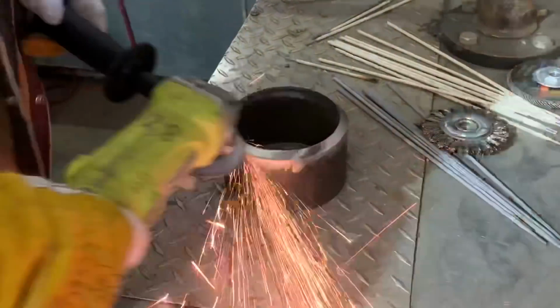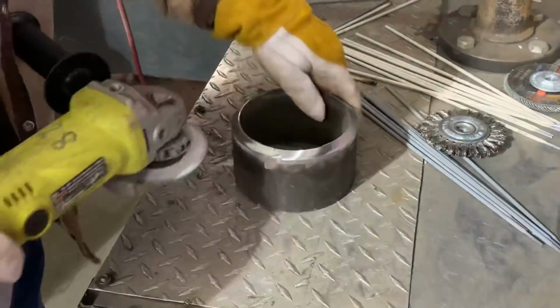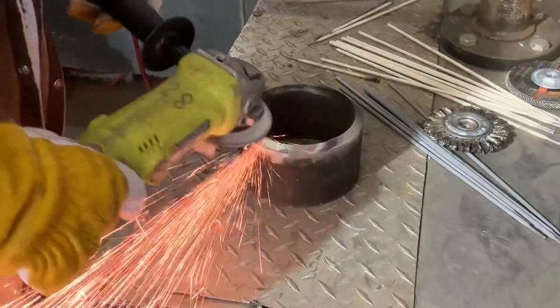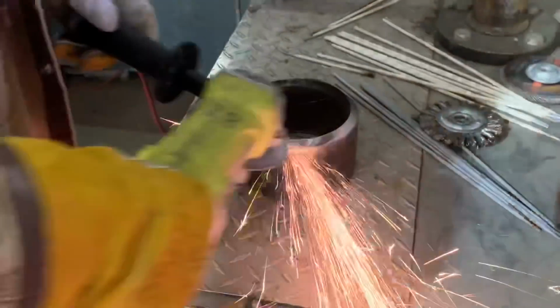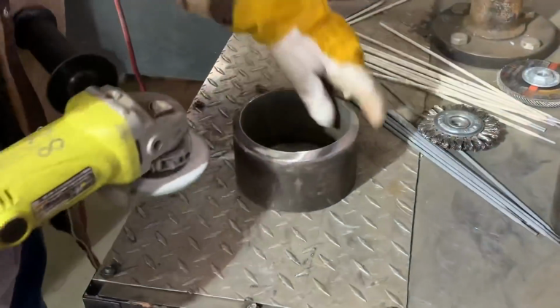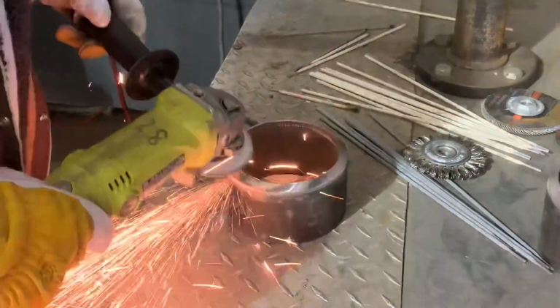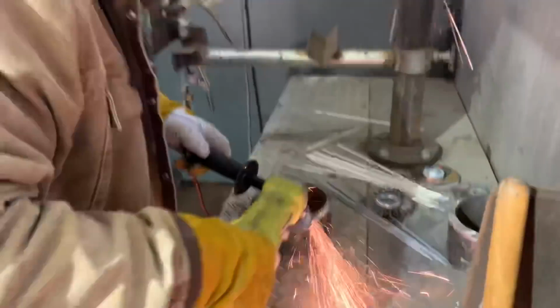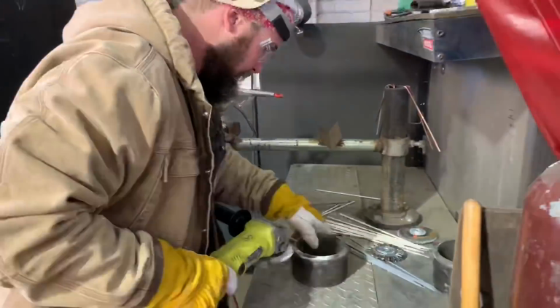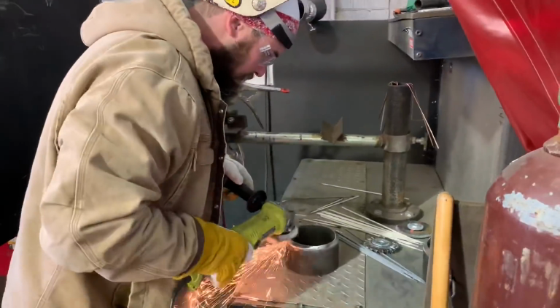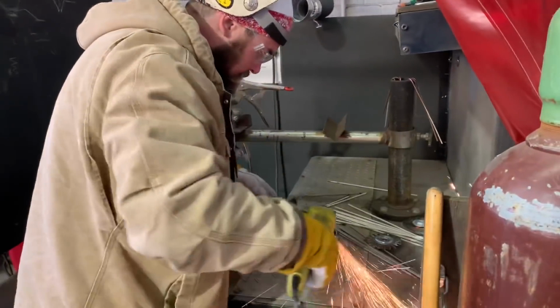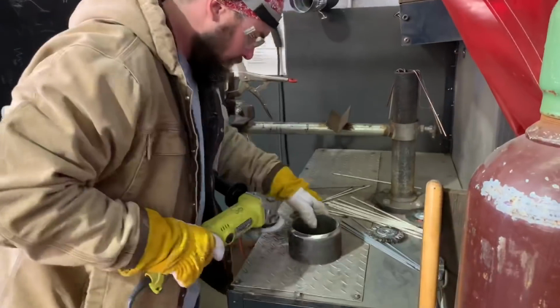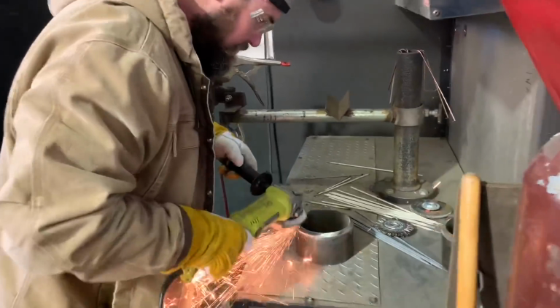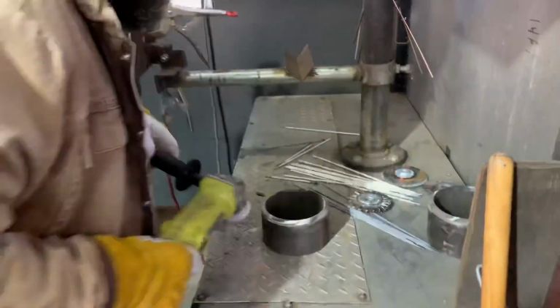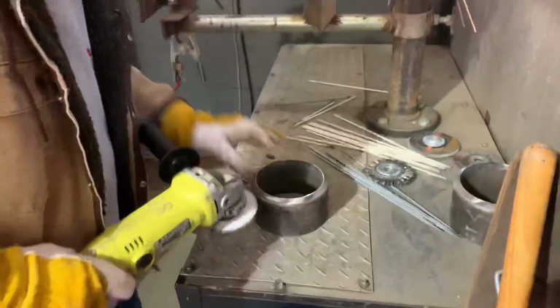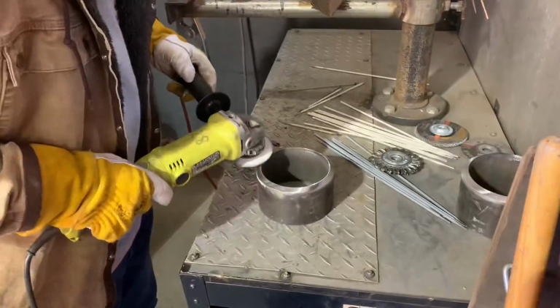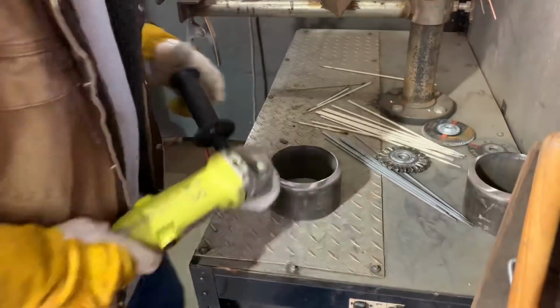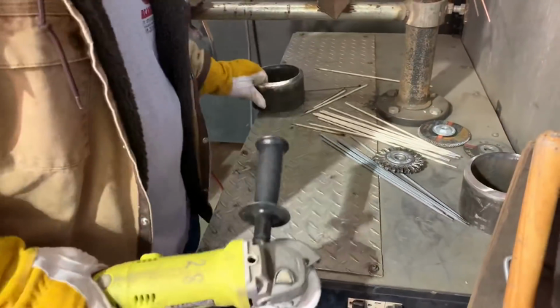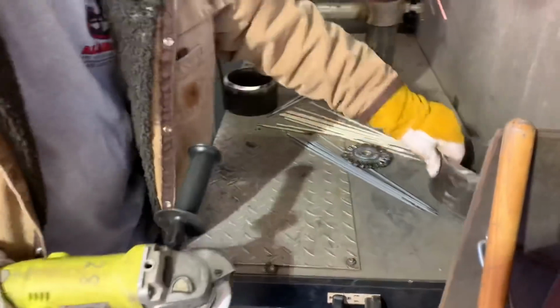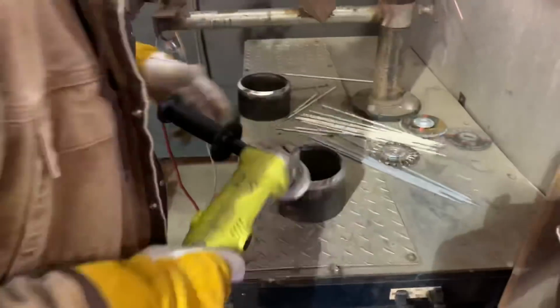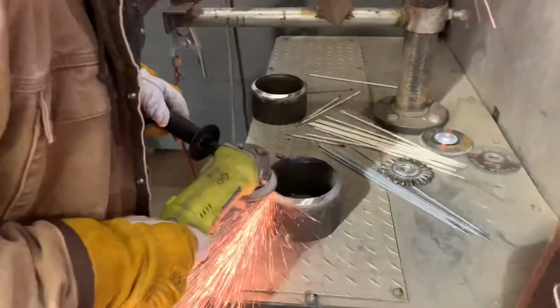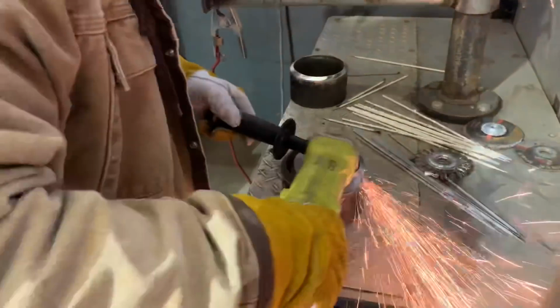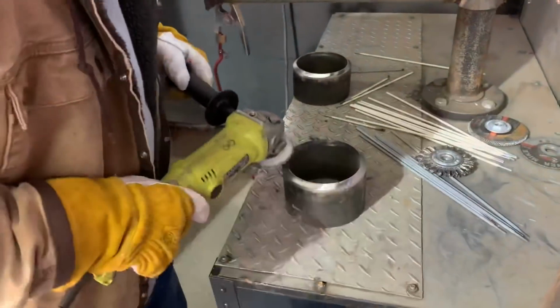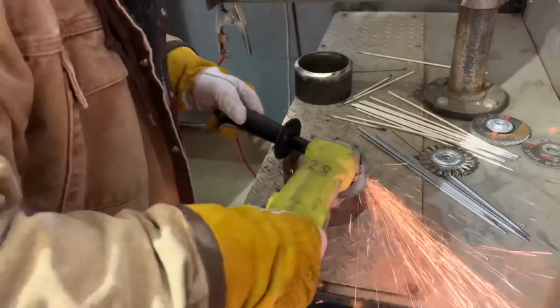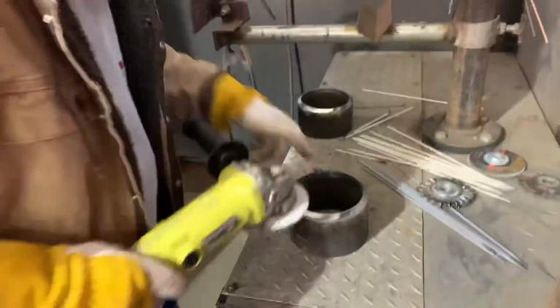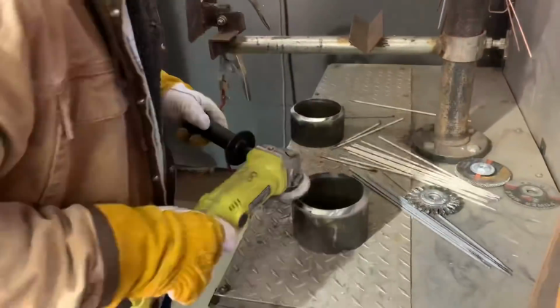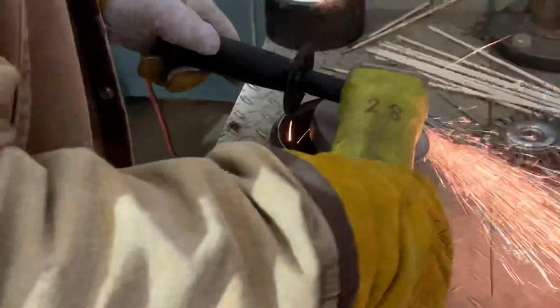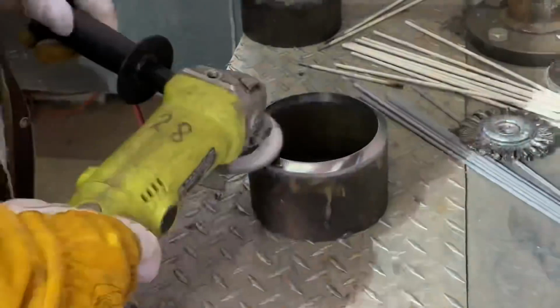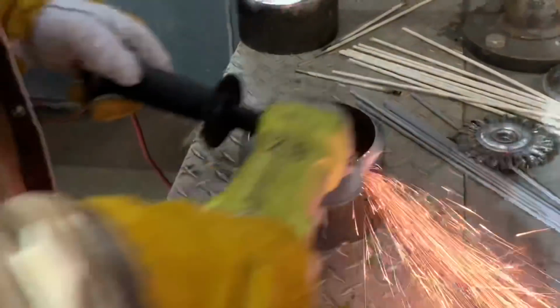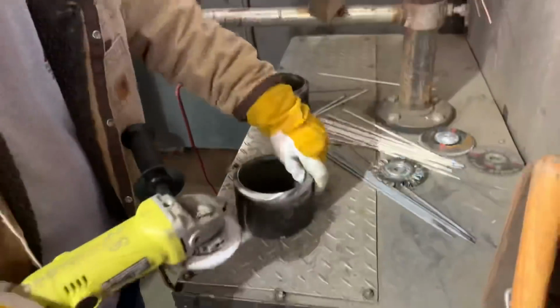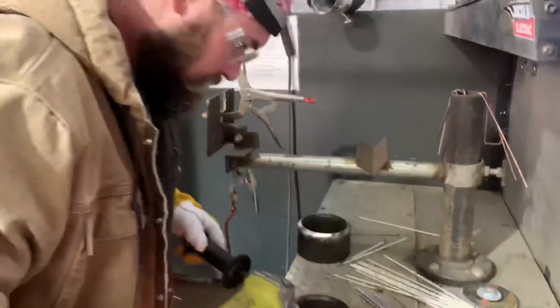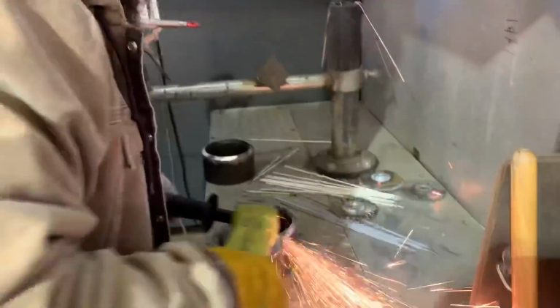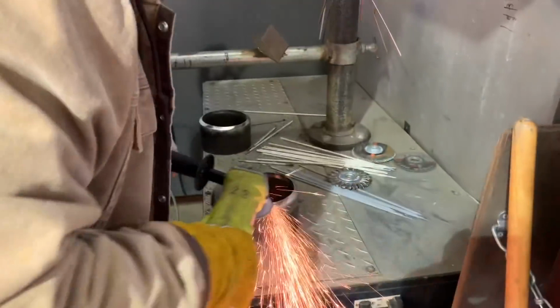Hey everybody, this is the Scottsman from Alabama Pipe Welders Academy. I just want to show you this 60-10 uphill drag method with a small gap — a 16th gap — but it's a 5-inch Schedule 80.